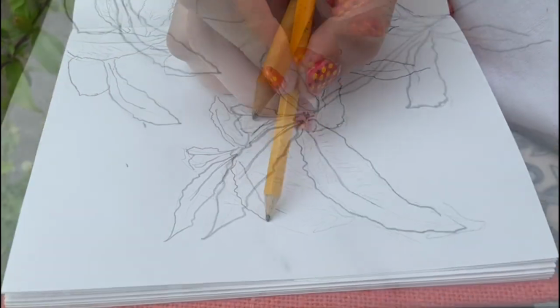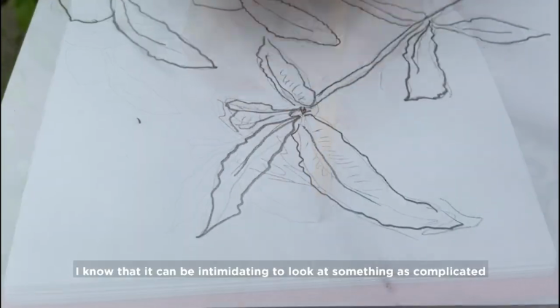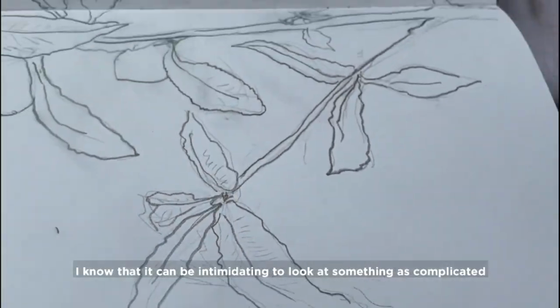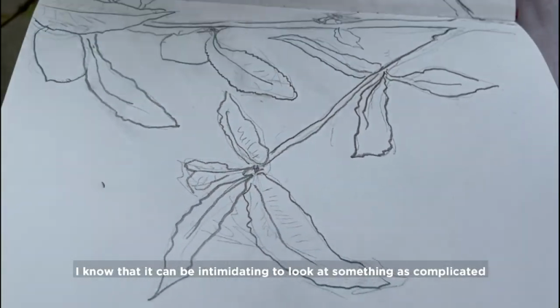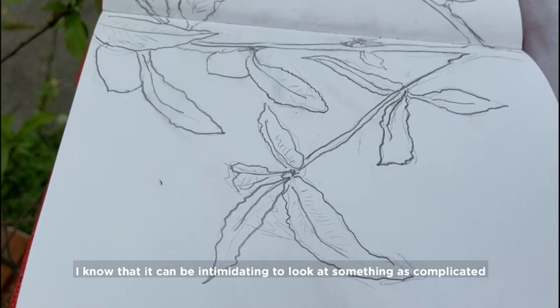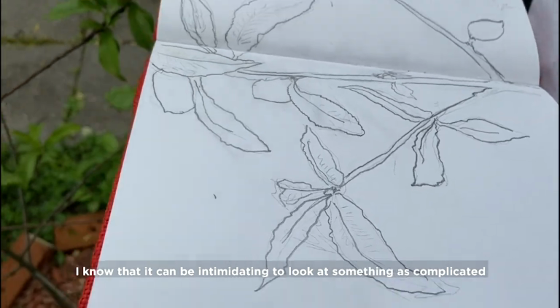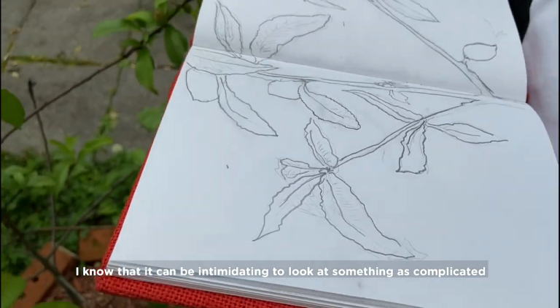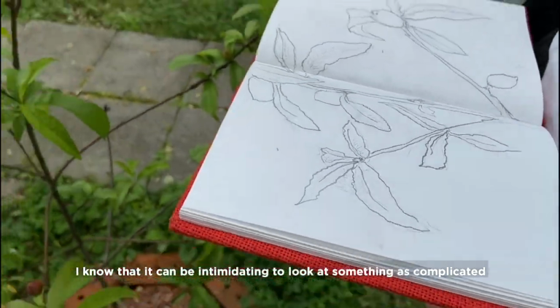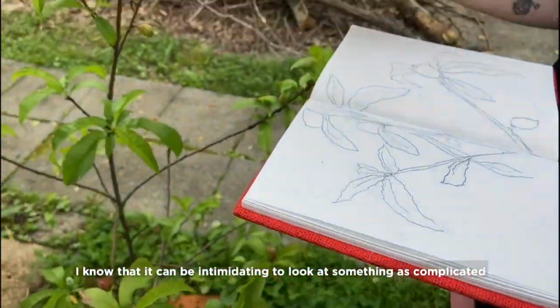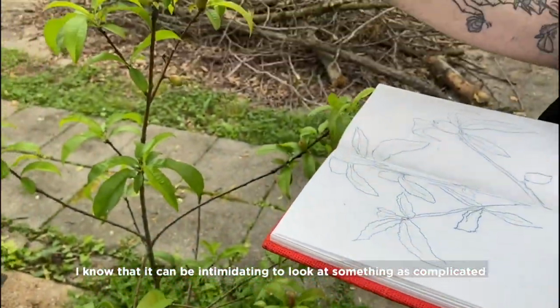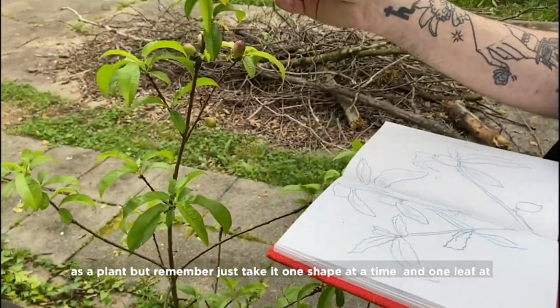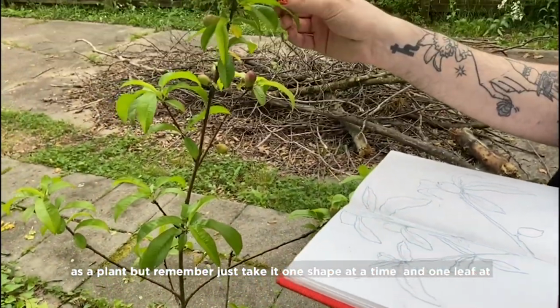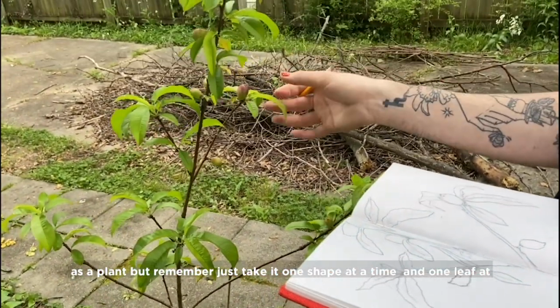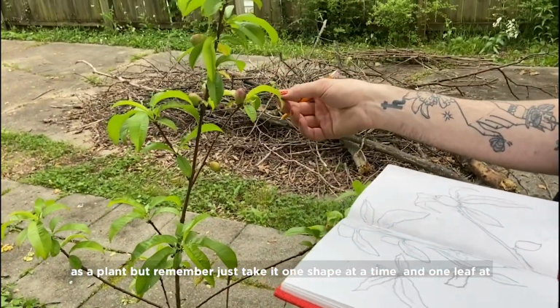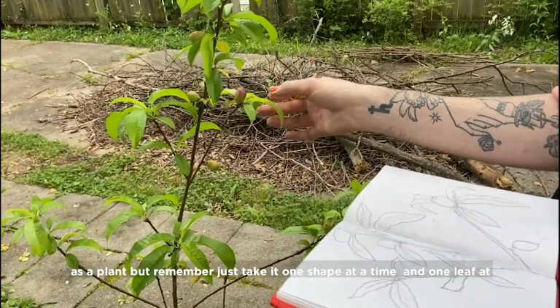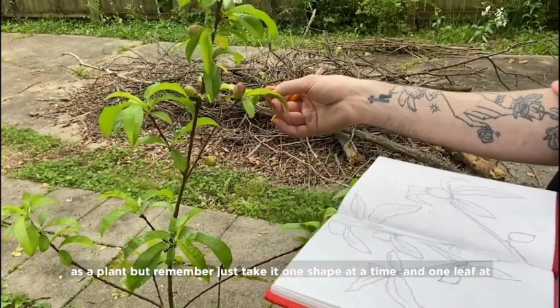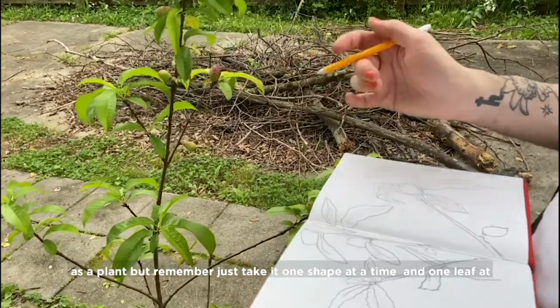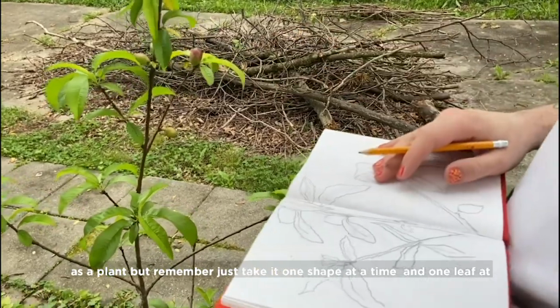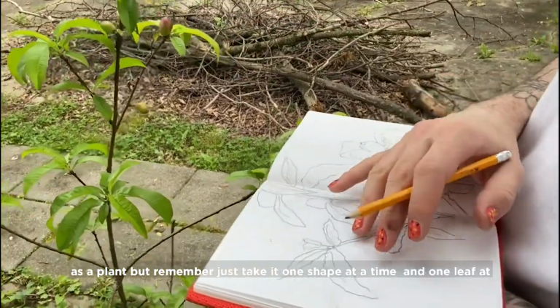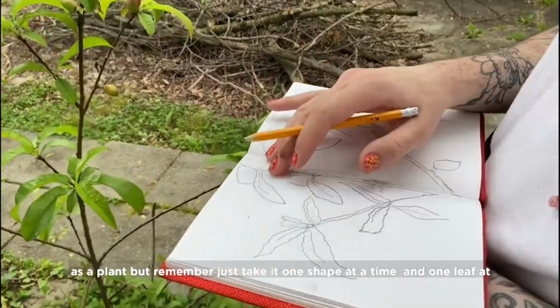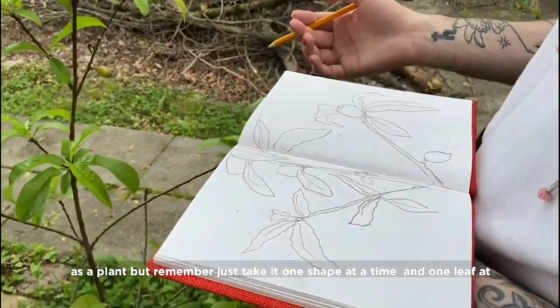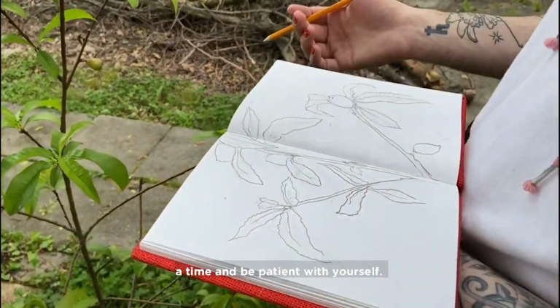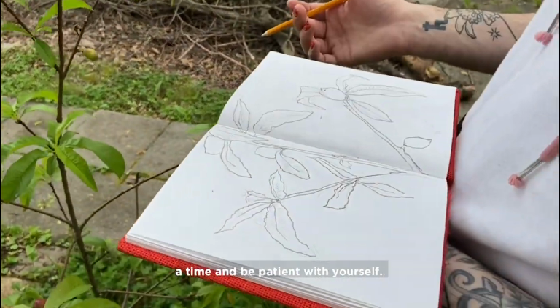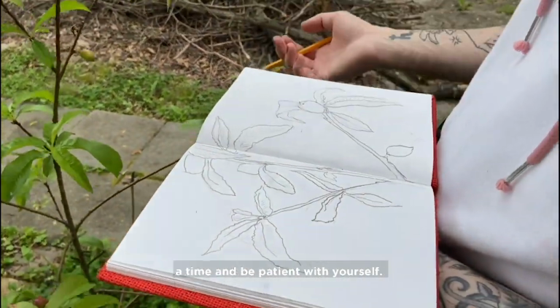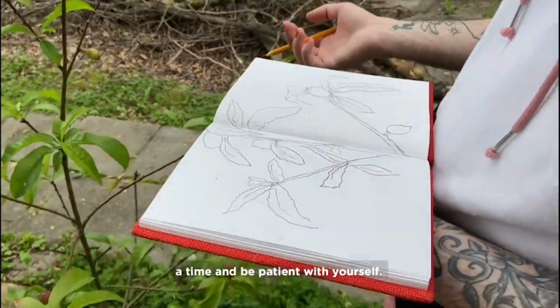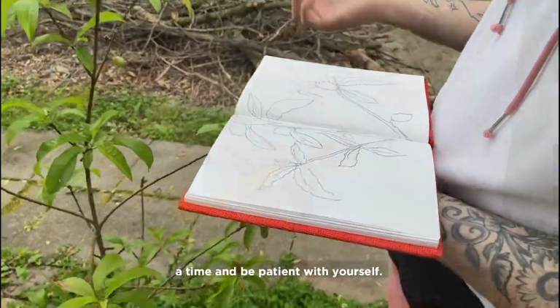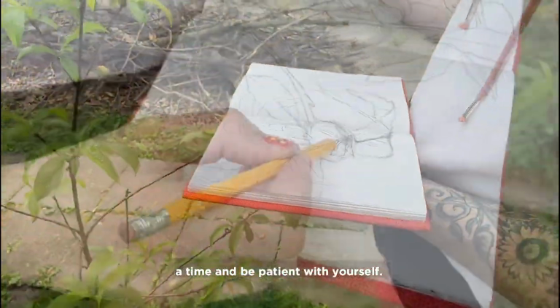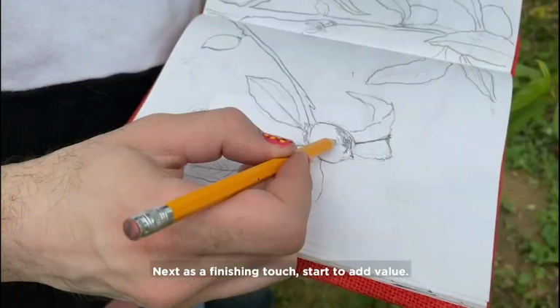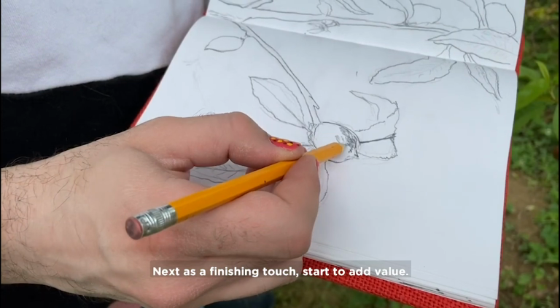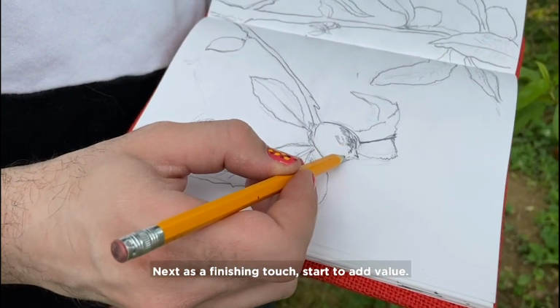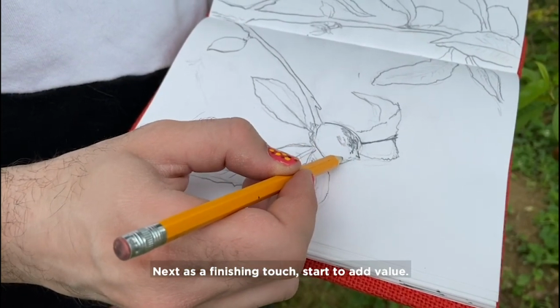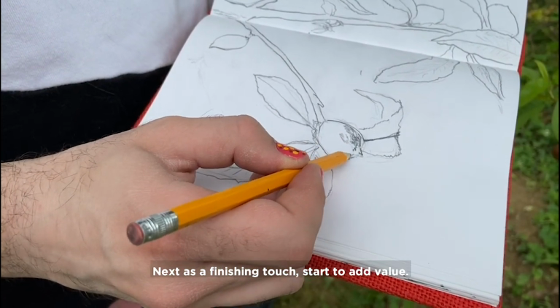I know that it can be intimidating to look at this tree — you can't look at something as complicated as a plant. But remember, just take it one shape at a time, and one leaf at a time, and be patient with yourself. Next, as a finishing touch, start to add value.